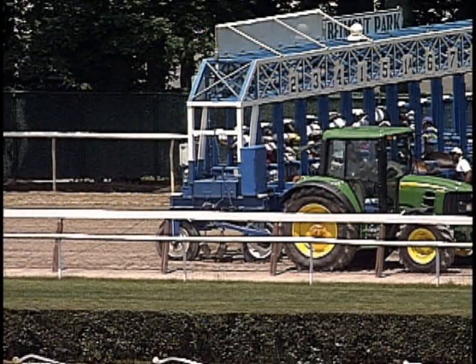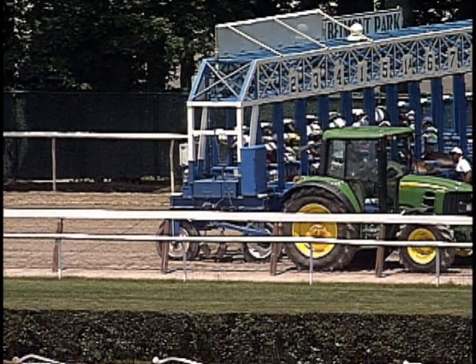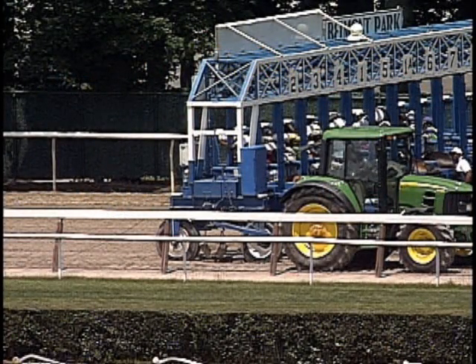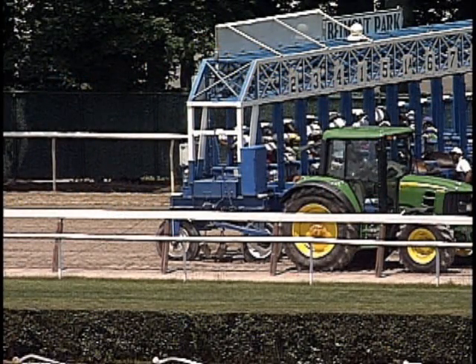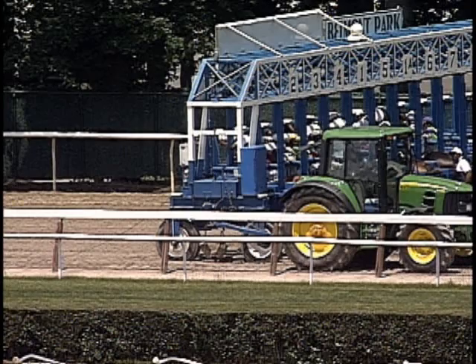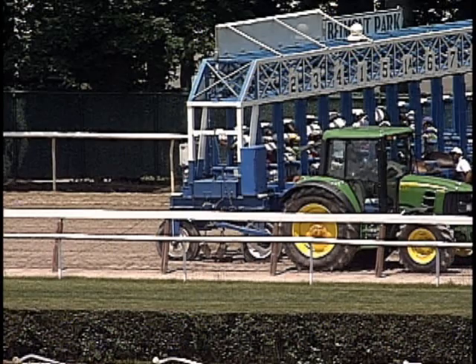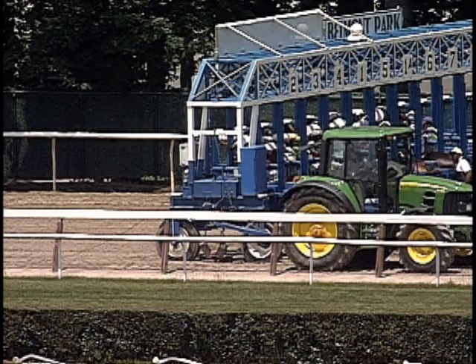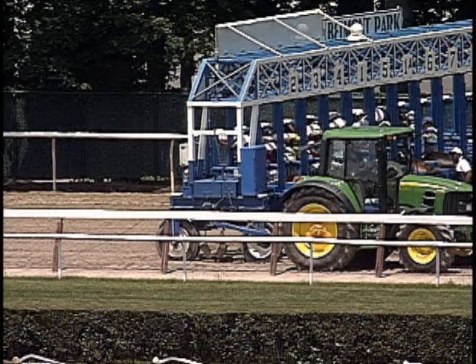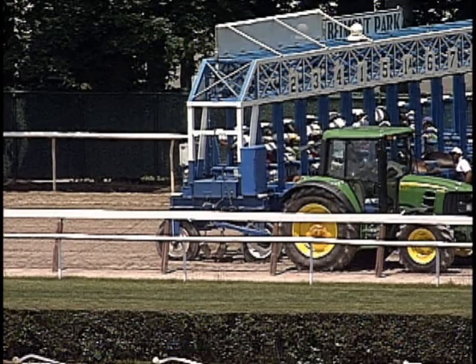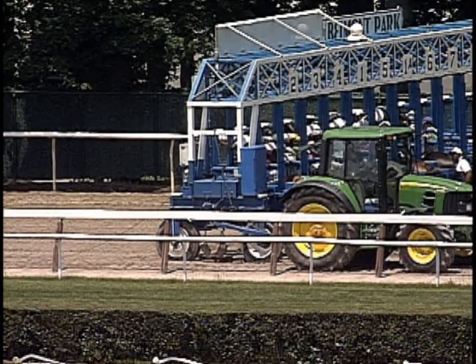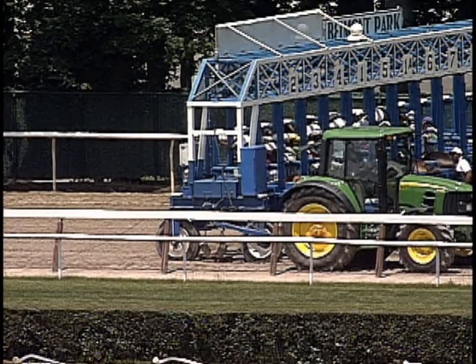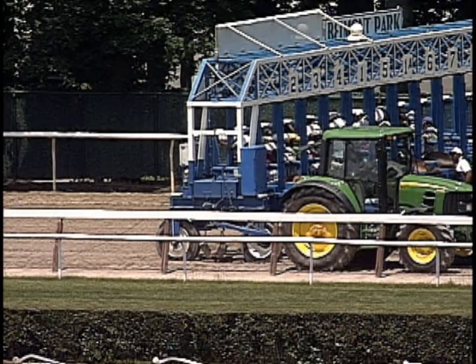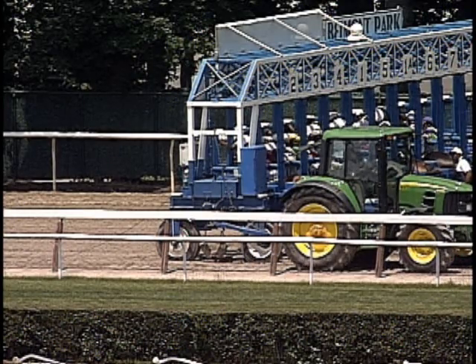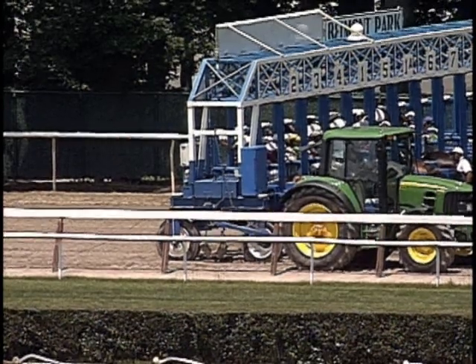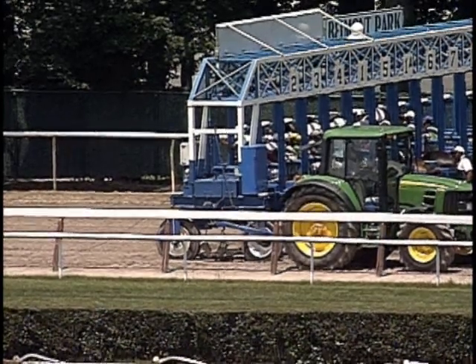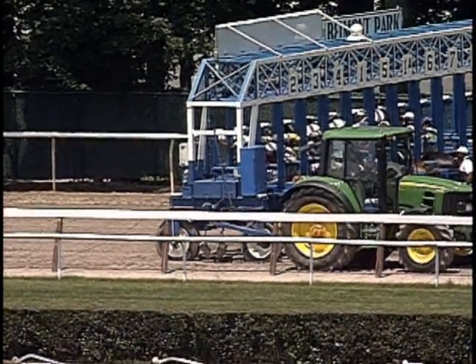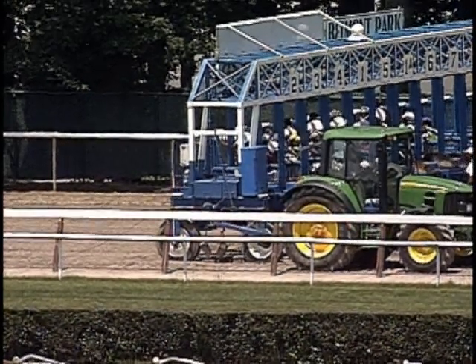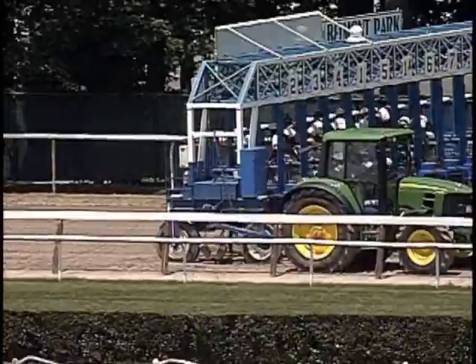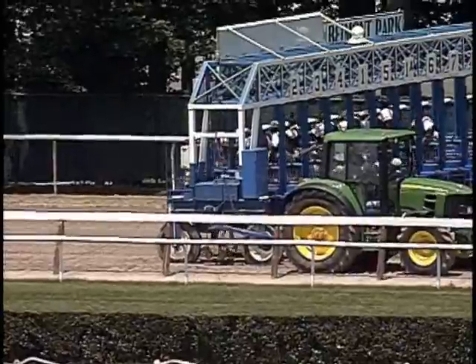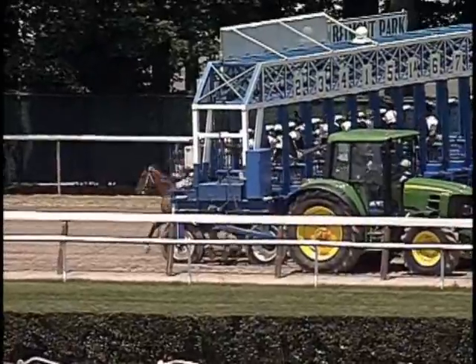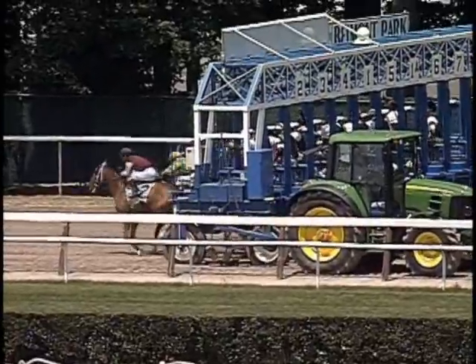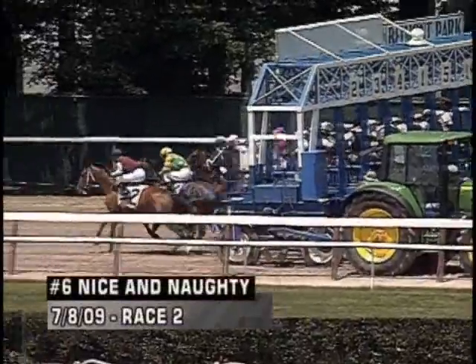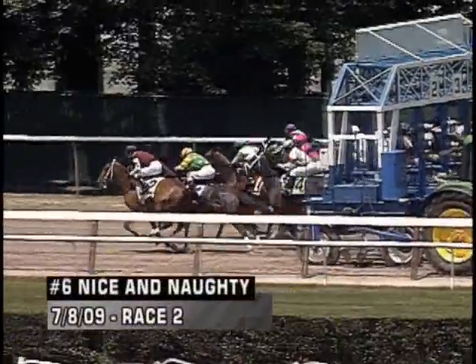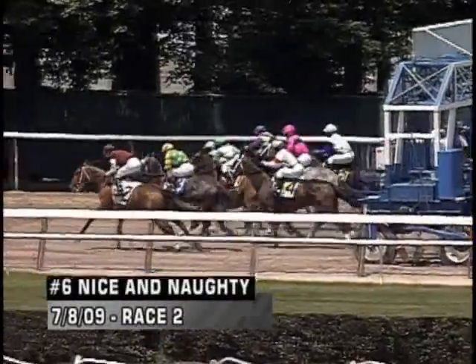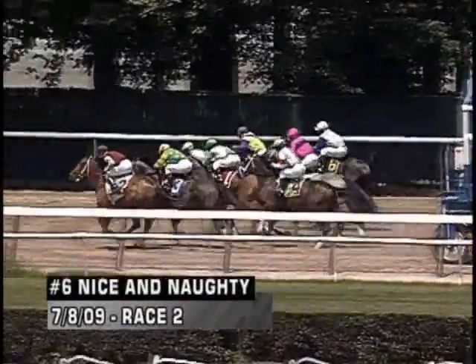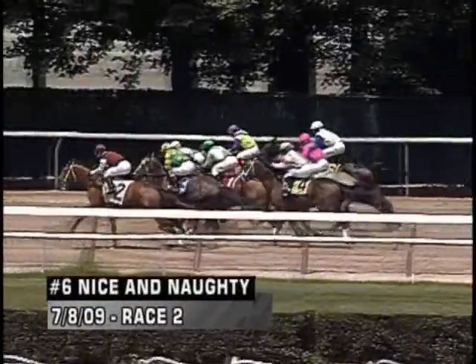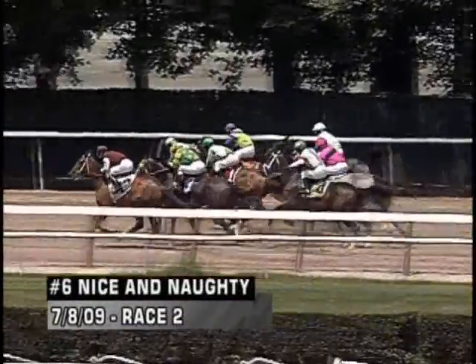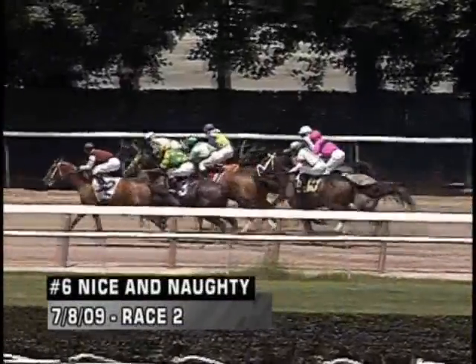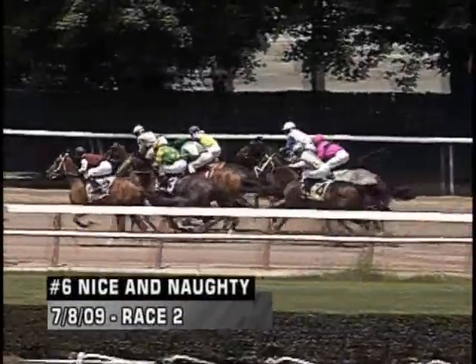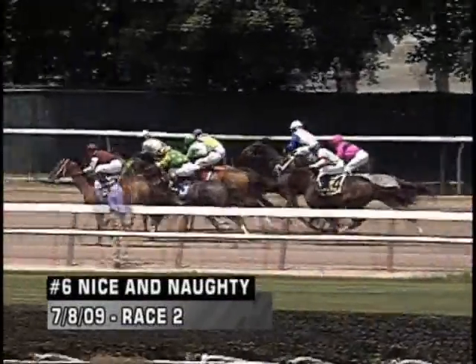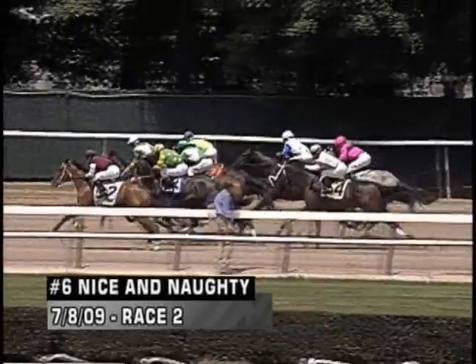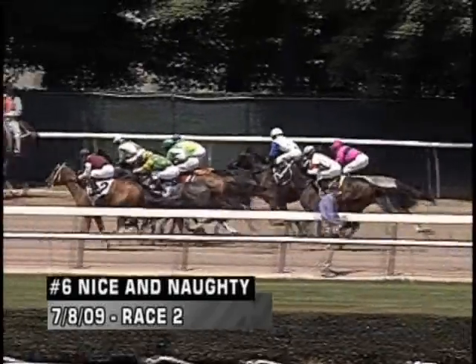This is the second race from Wednesday. It's a state-bred two-year-old filly race. We're looking at a couple of horses in here, both first-time starters — the one Amiga Del Sol and the six, Nice and Naughty. Nice and Naughty is probably the one you want to look at for early, and Amiga Del Sol the one you want to look at for late.